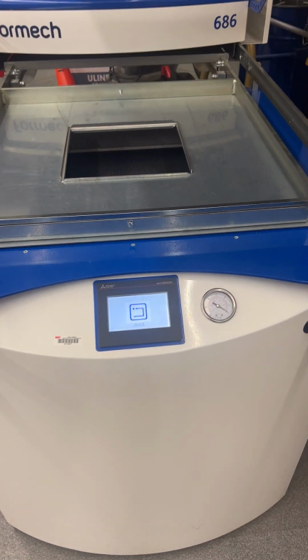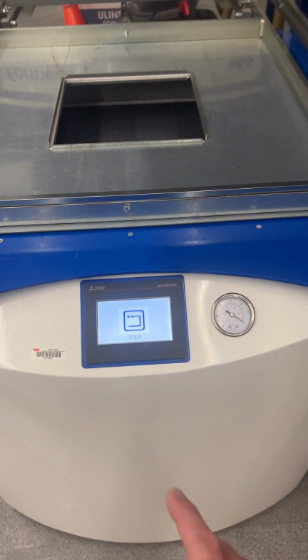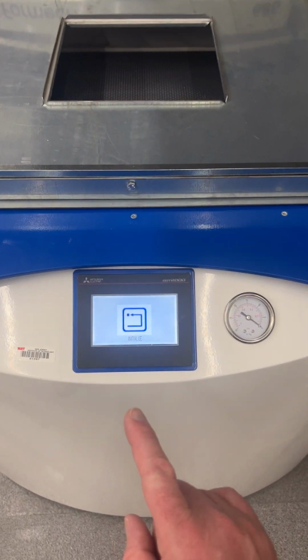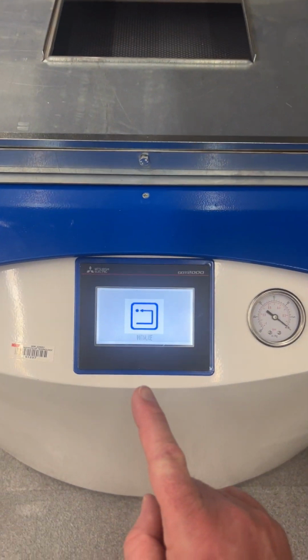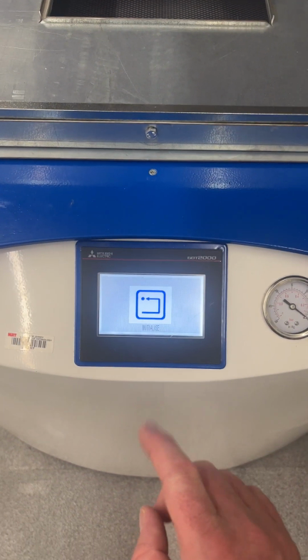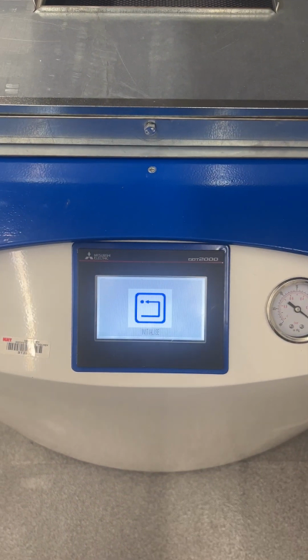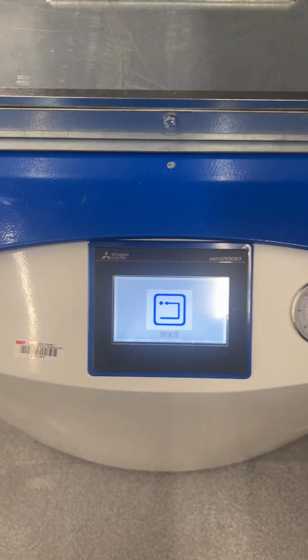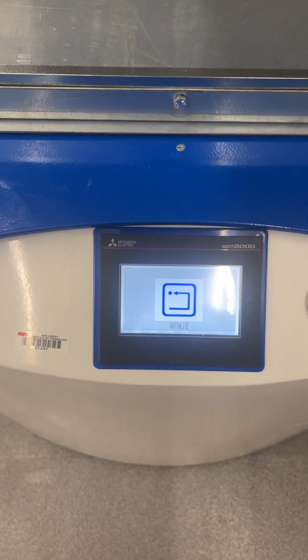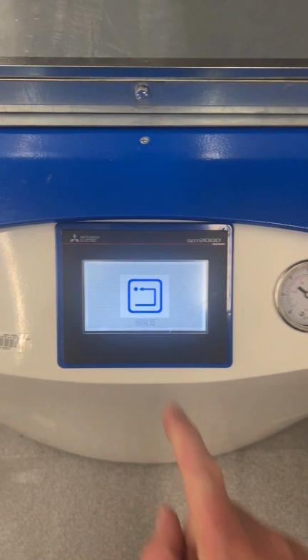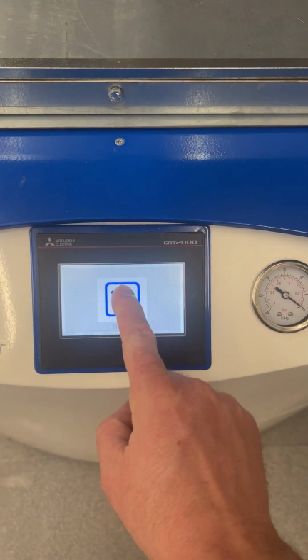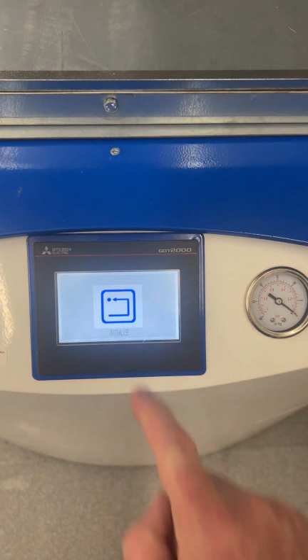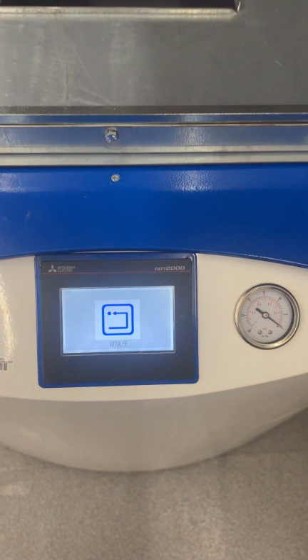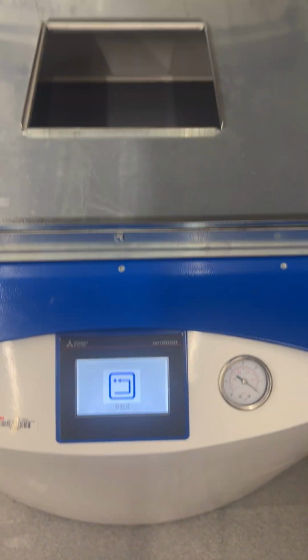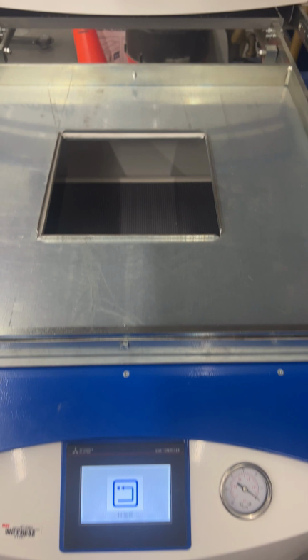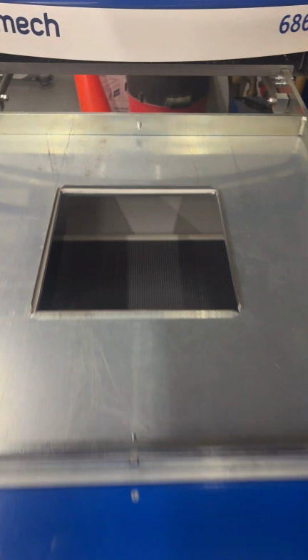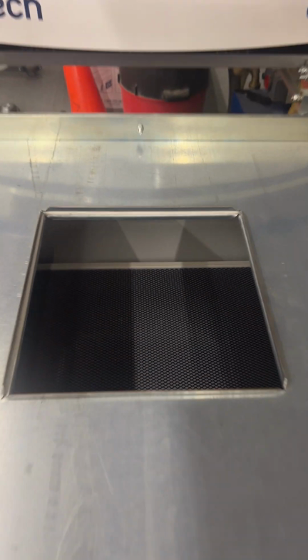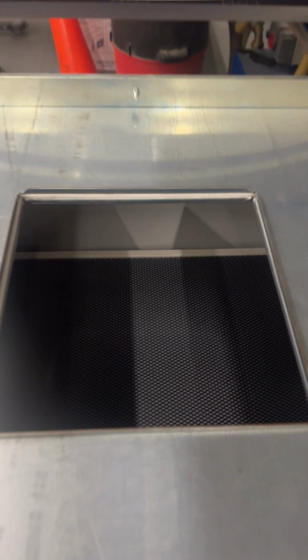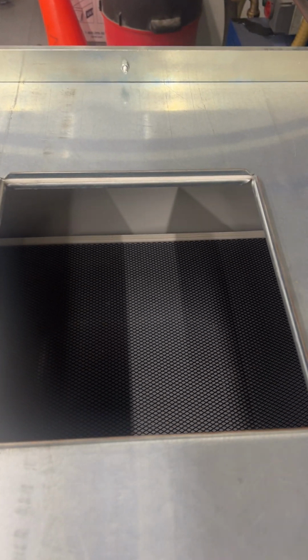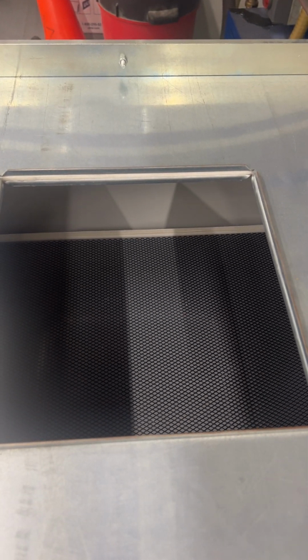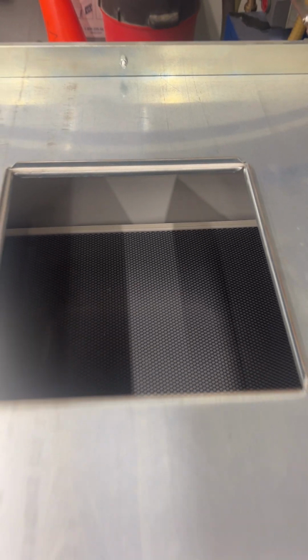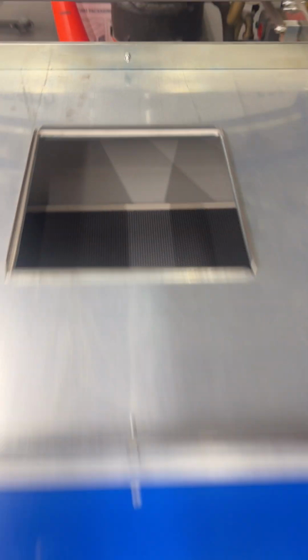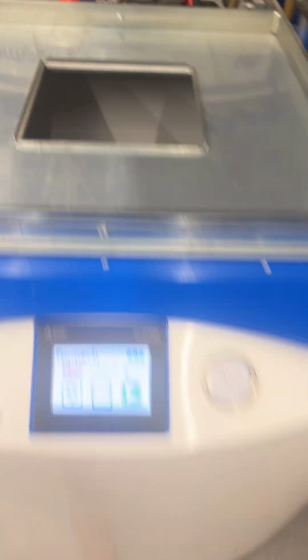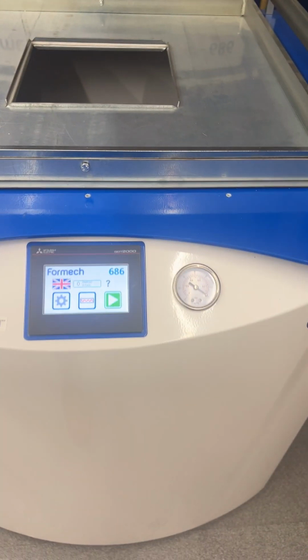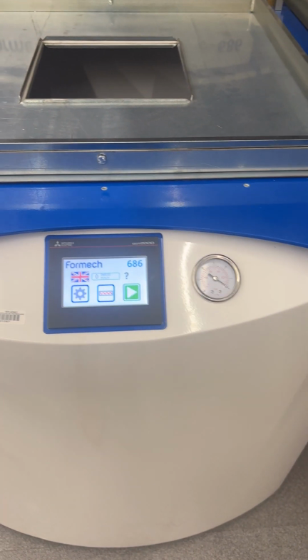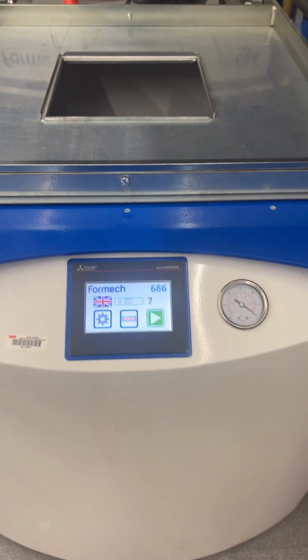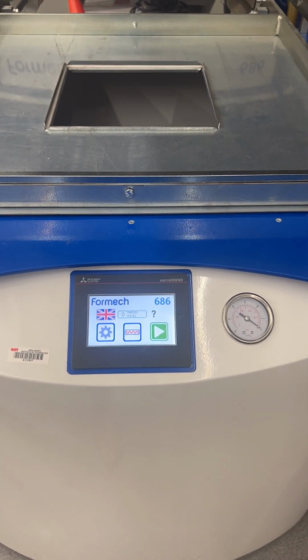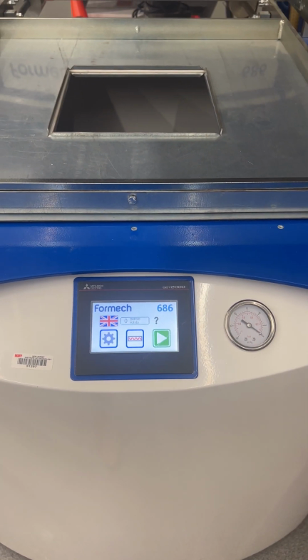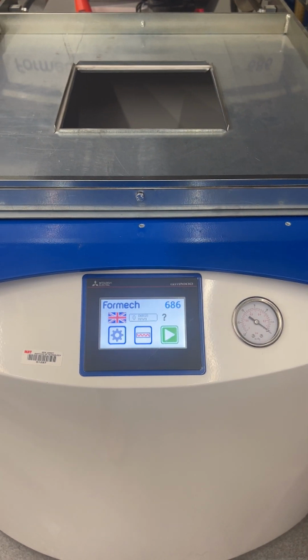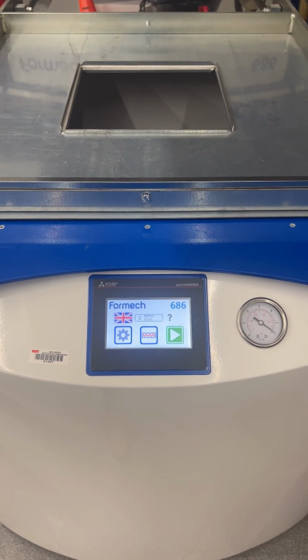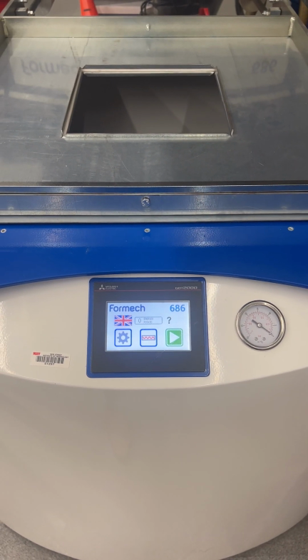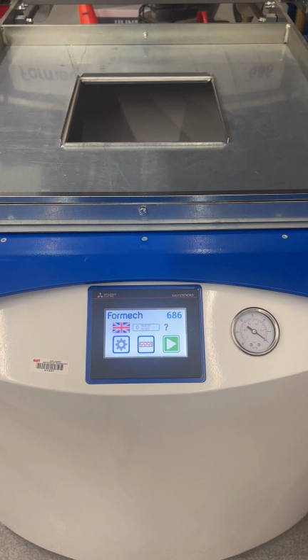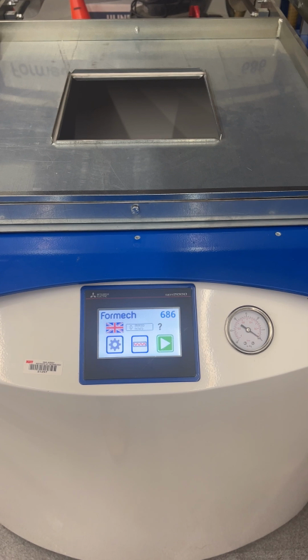Once you get the machine, it should say 'initialize' — click this. You should see the table drop to the bottom of the machine and then you should be presented with the front page here.